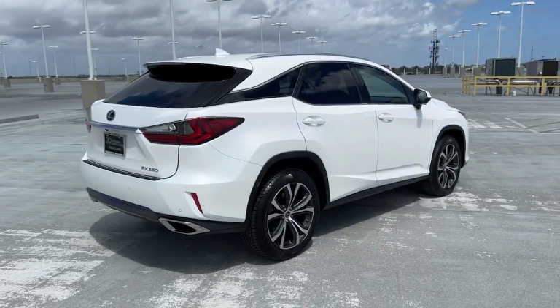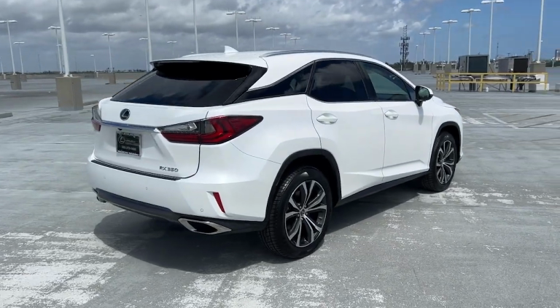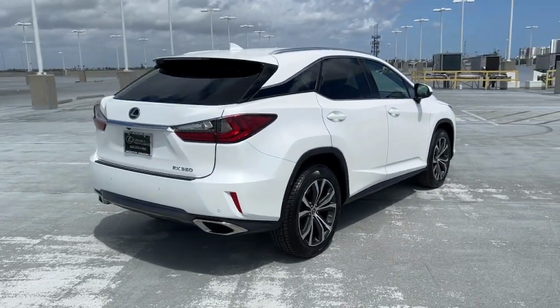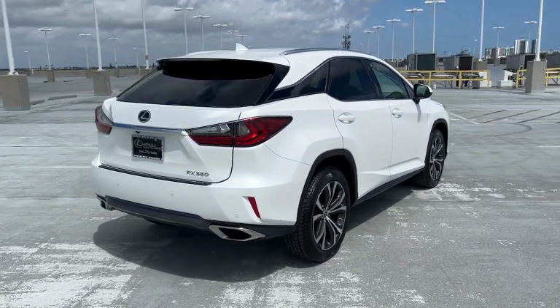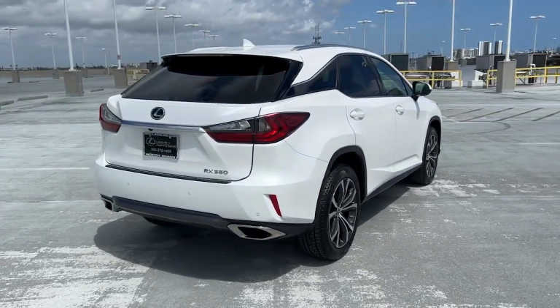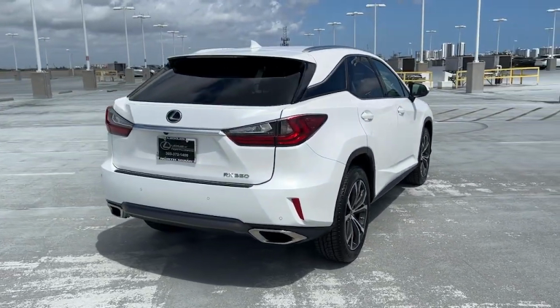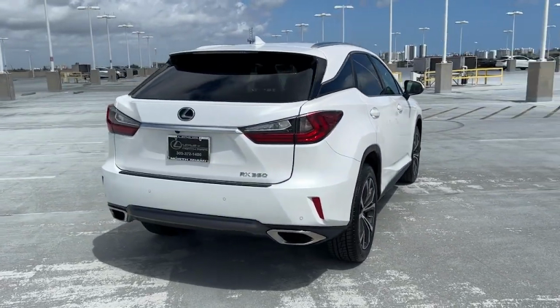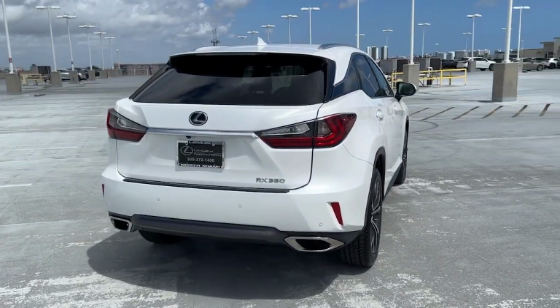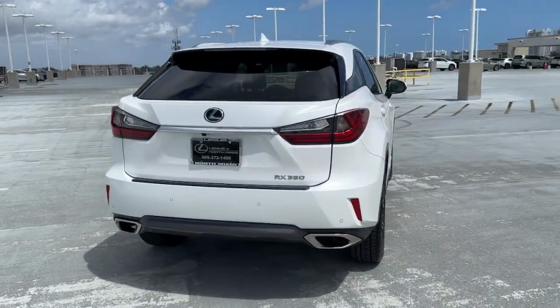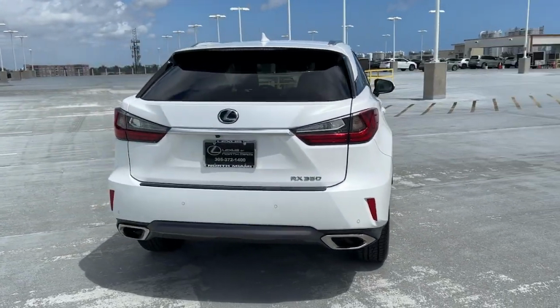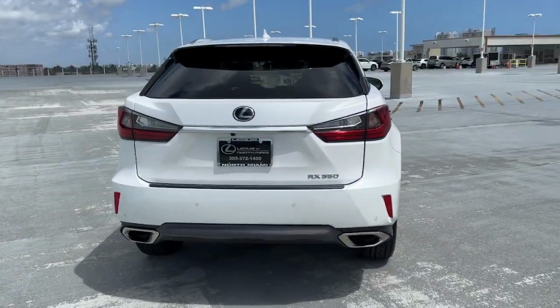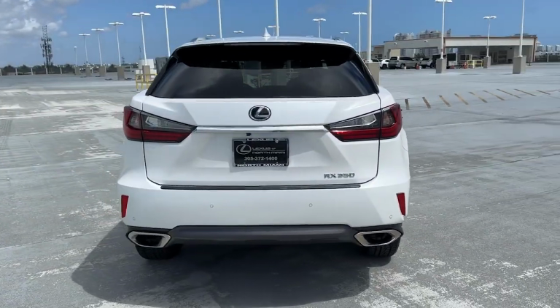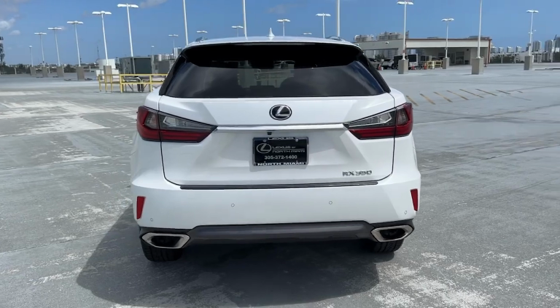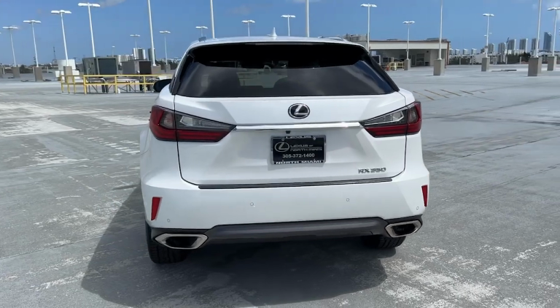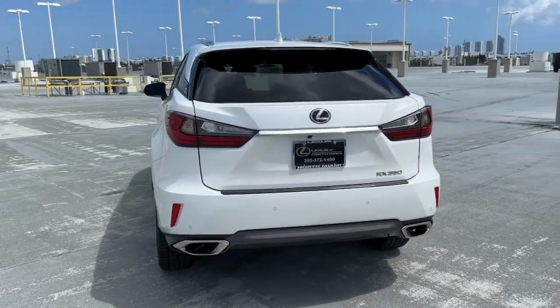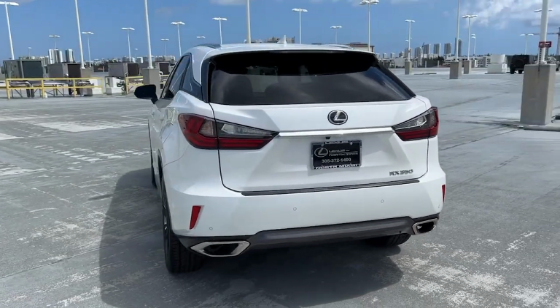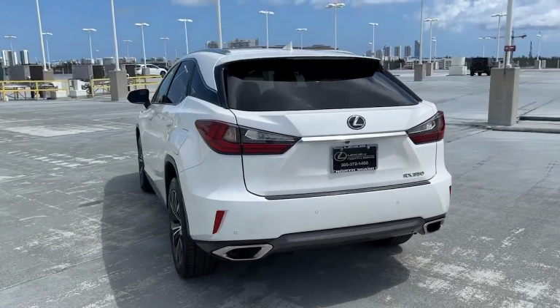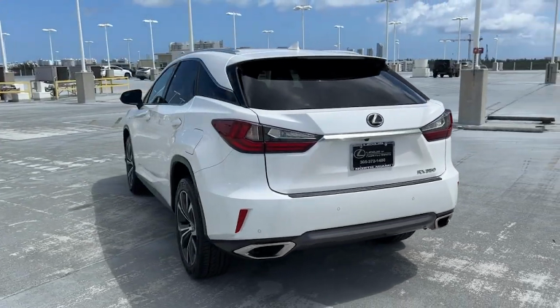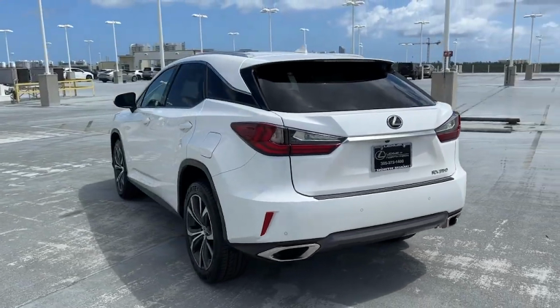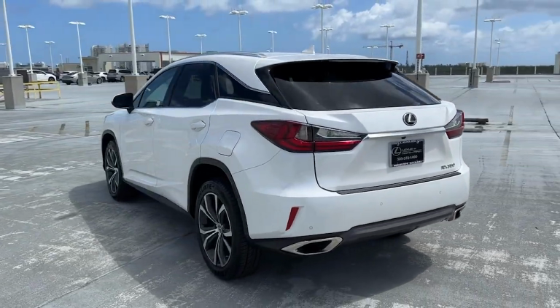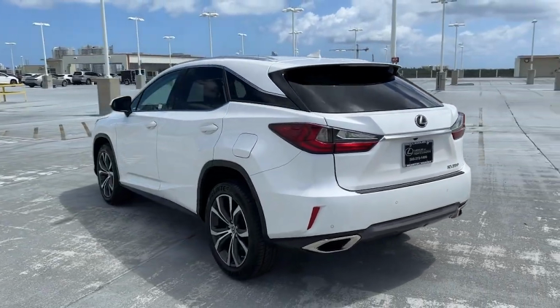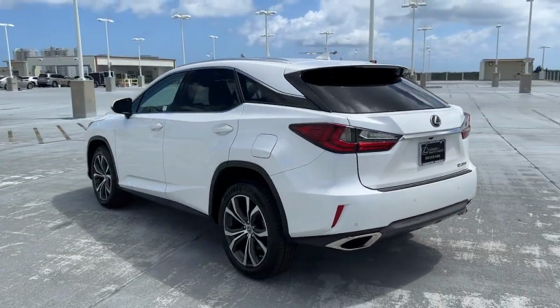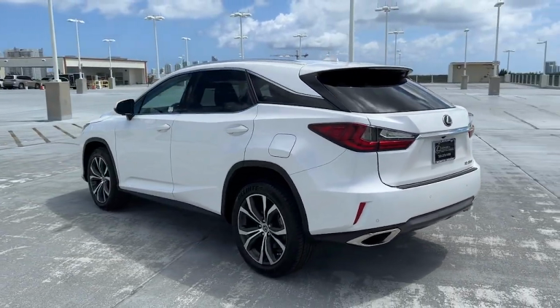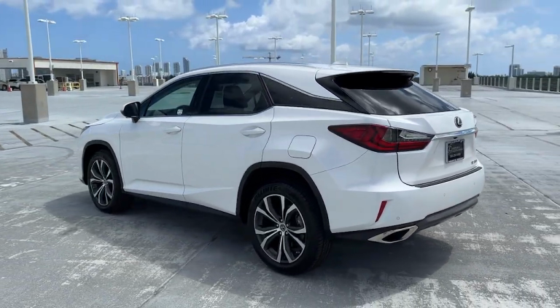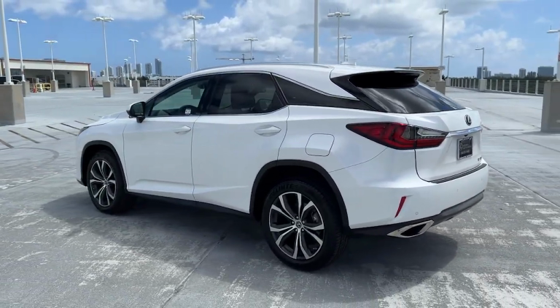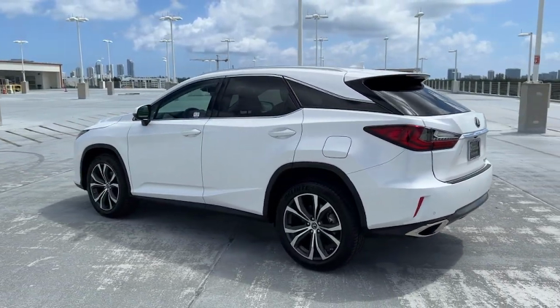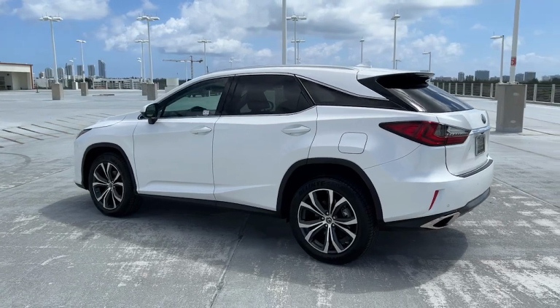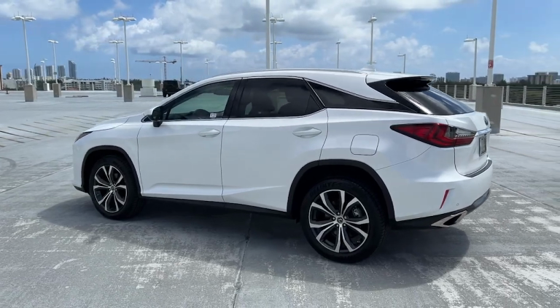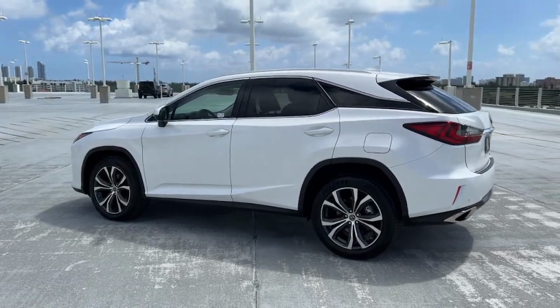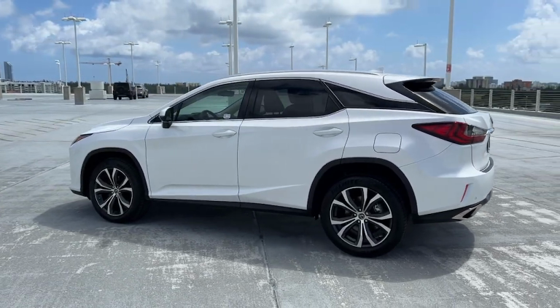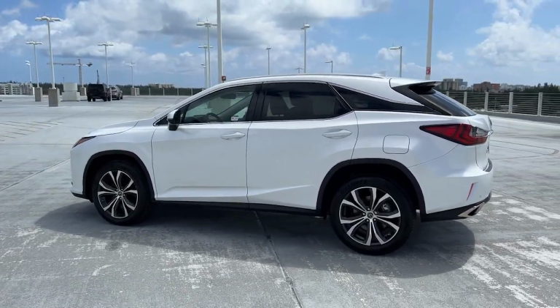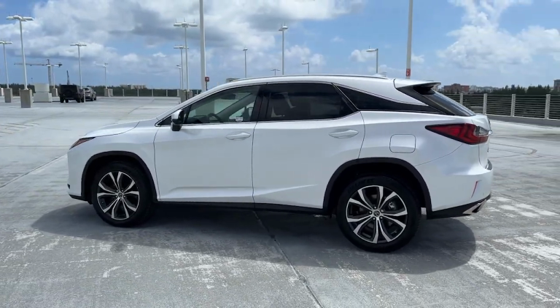Here's a refined and capable Lexus RX, the premium SUV with available third-row seating, a serene cabin, and silky smooth ride. These are just some of the great options this vehicle comes with.